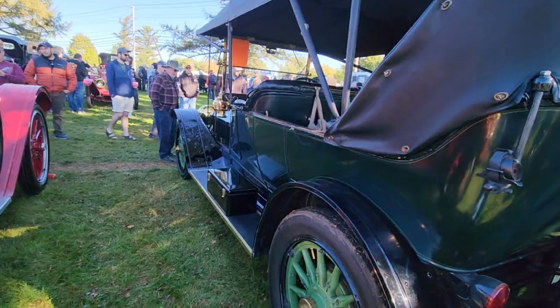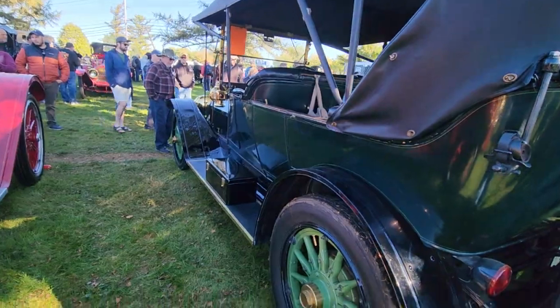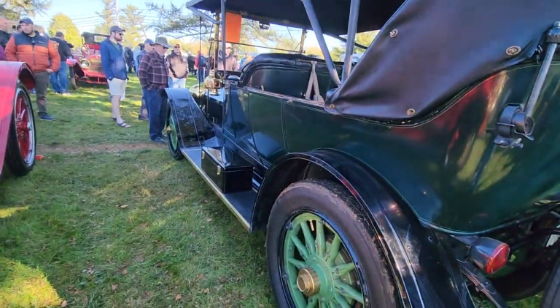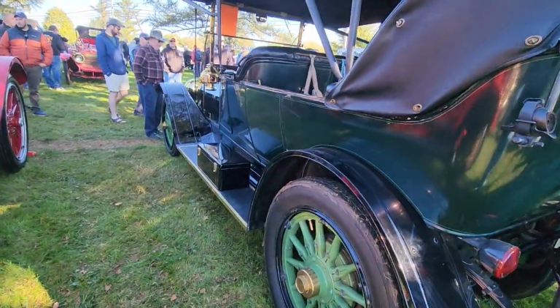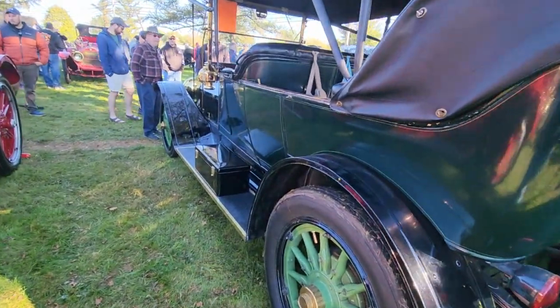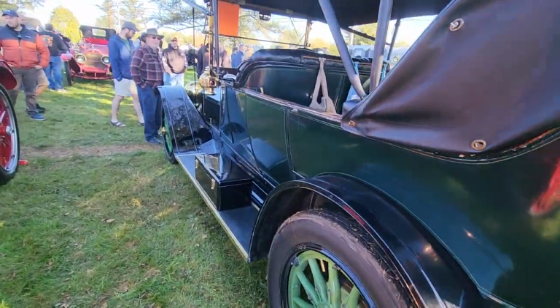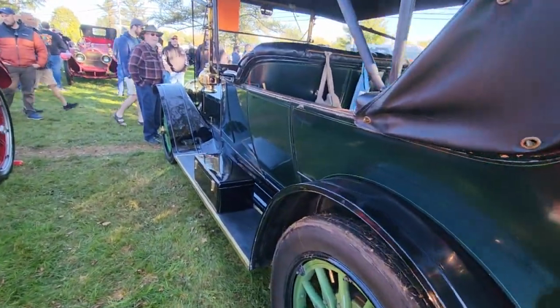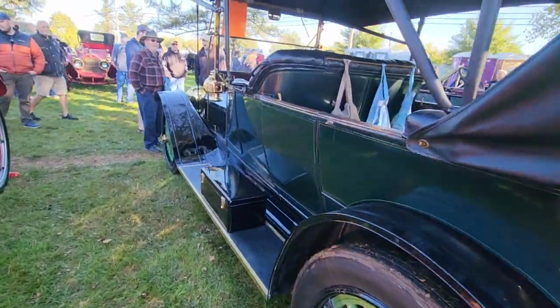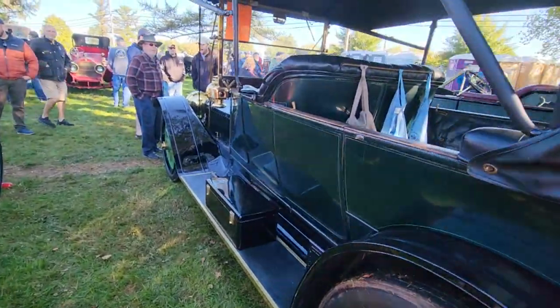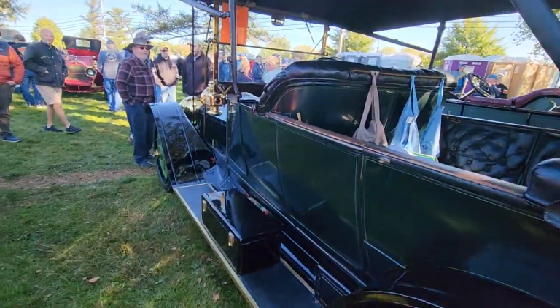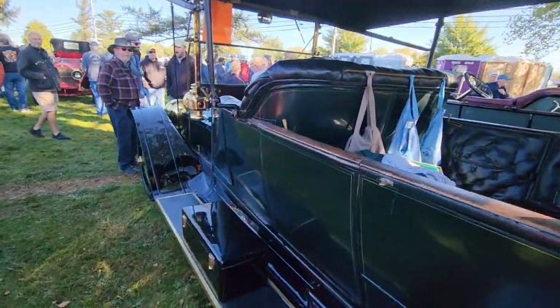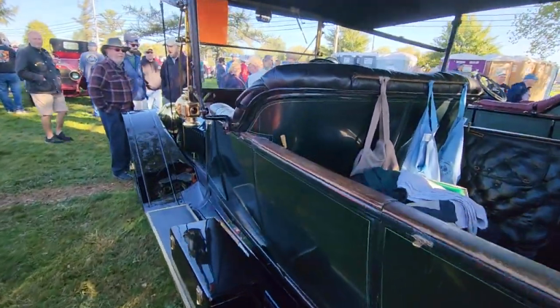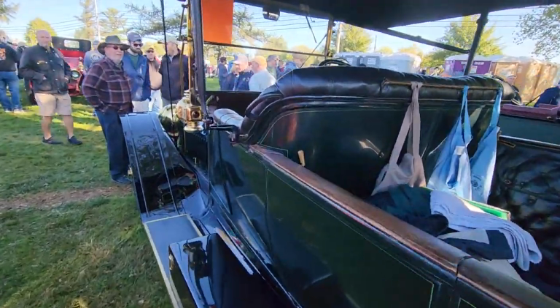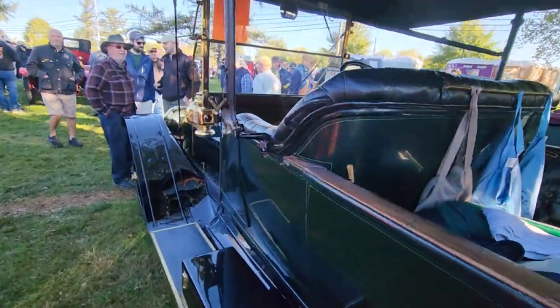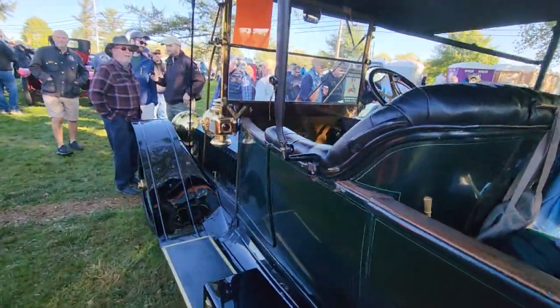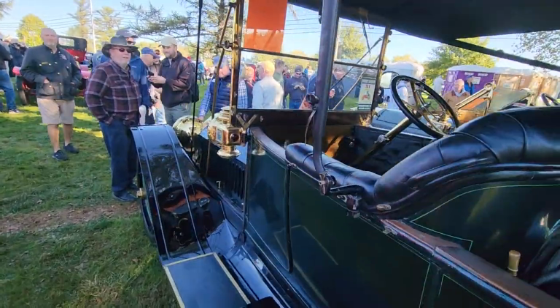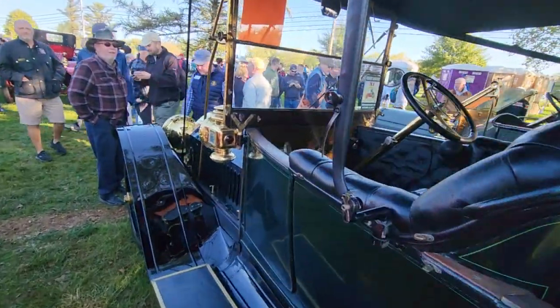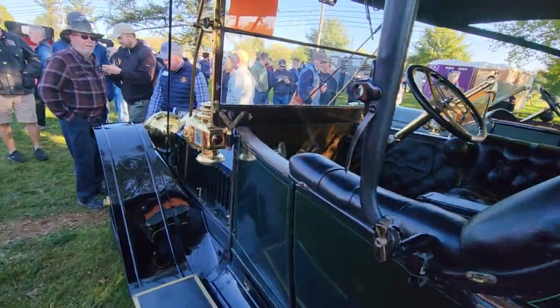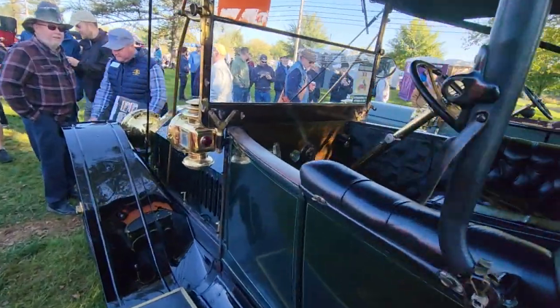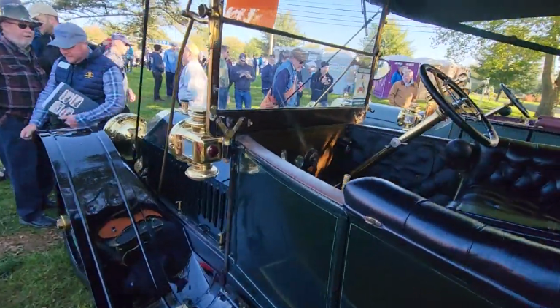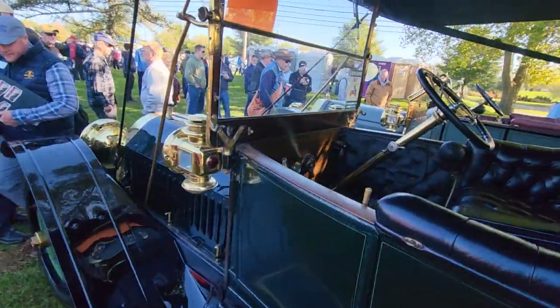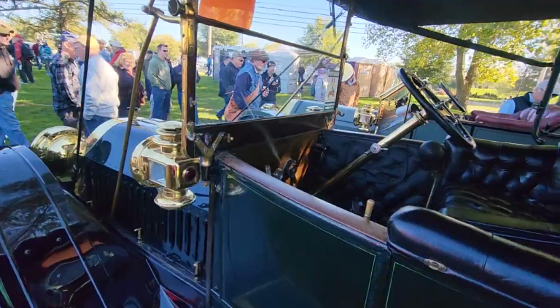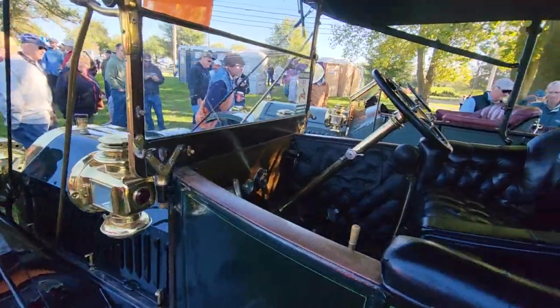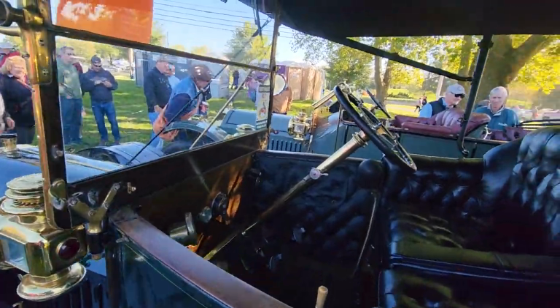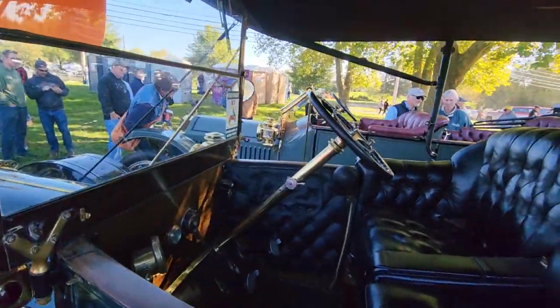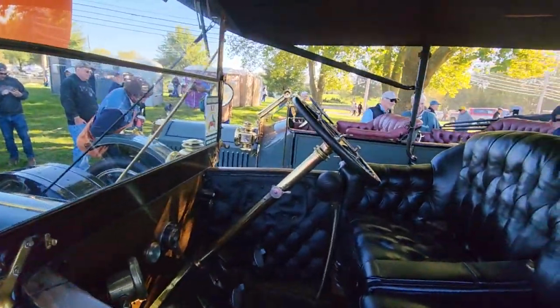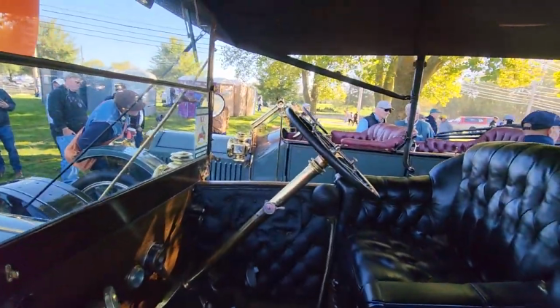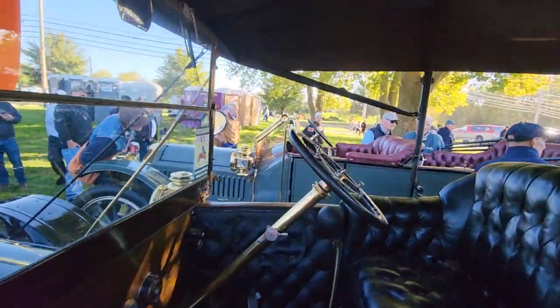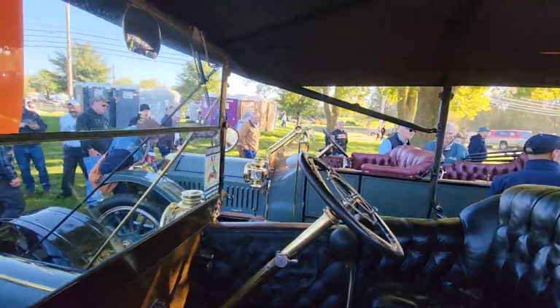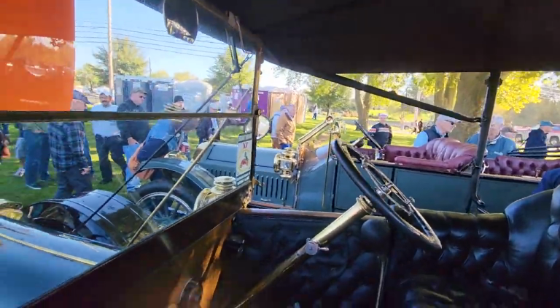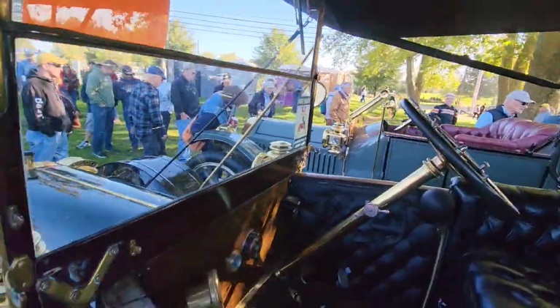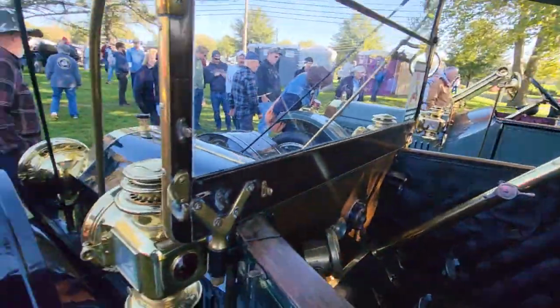Some really super rare cars here. This is our friend John McCandless's locomobile, and that's his son's locomobile next to it.